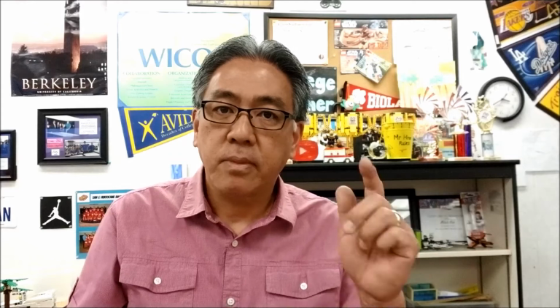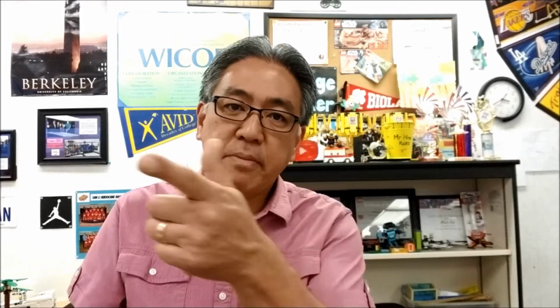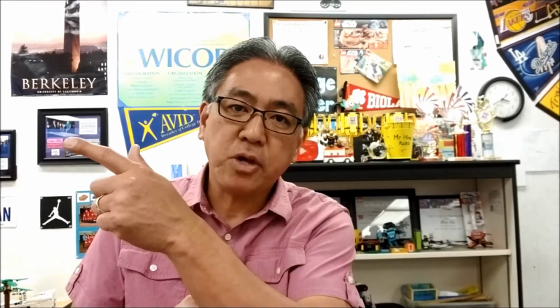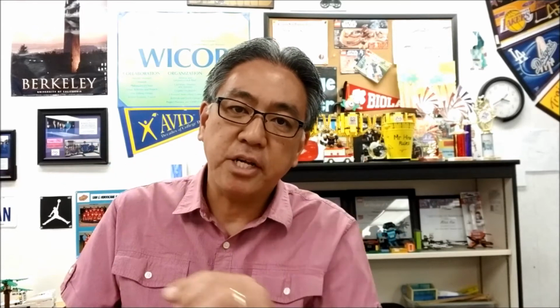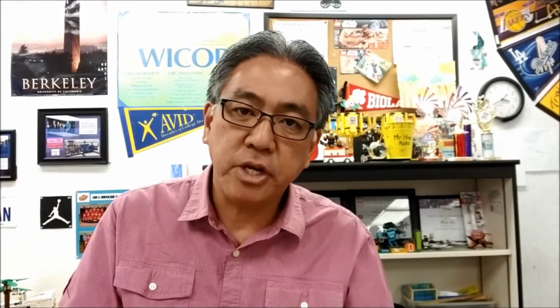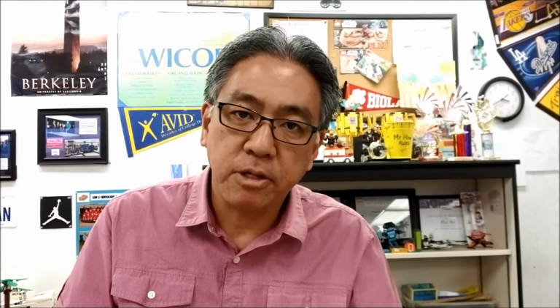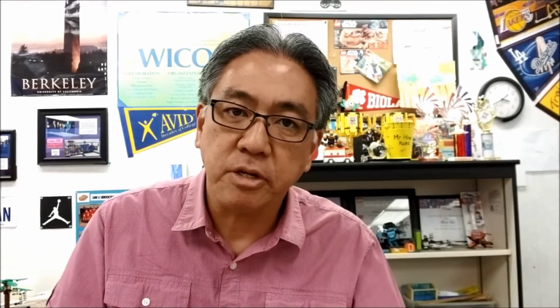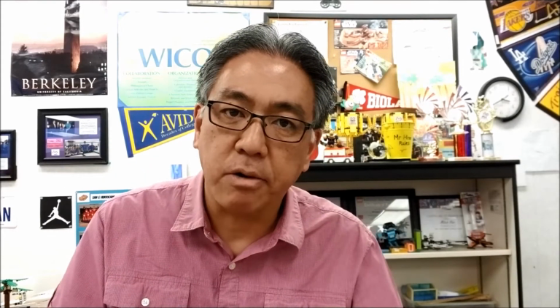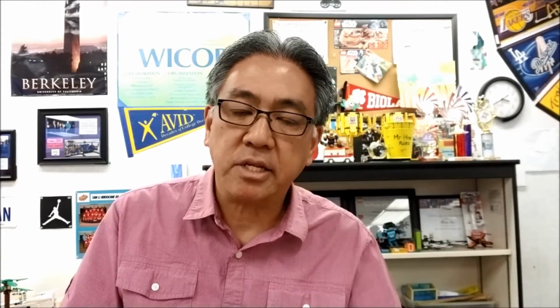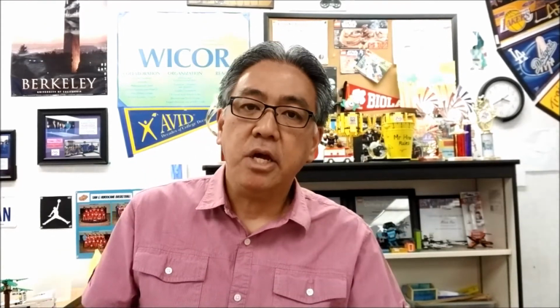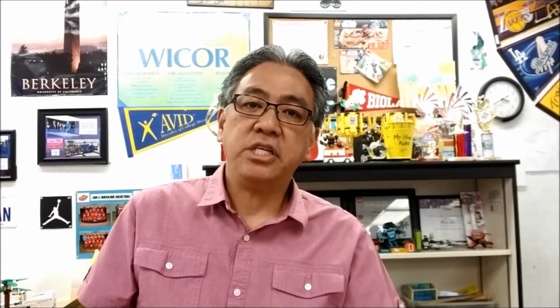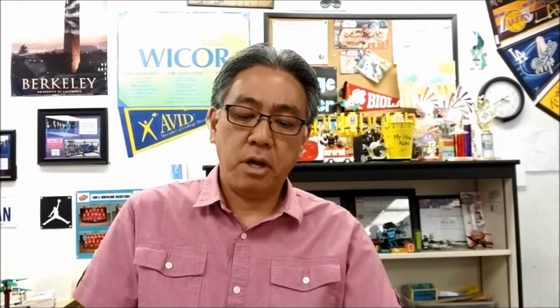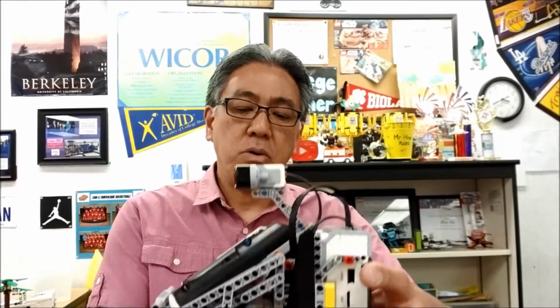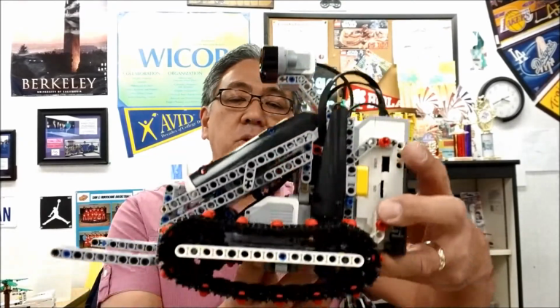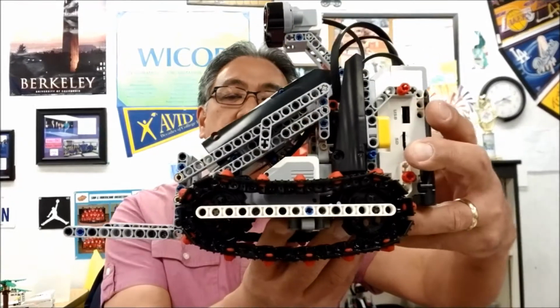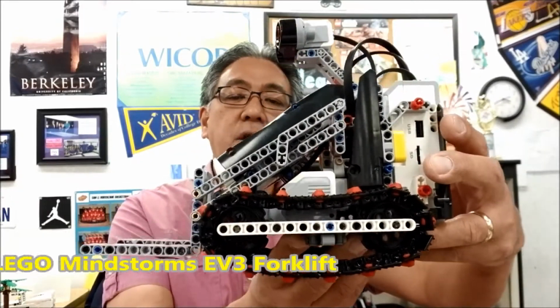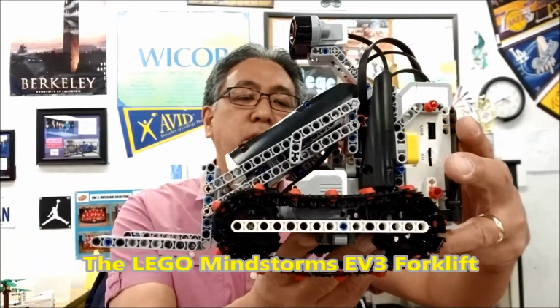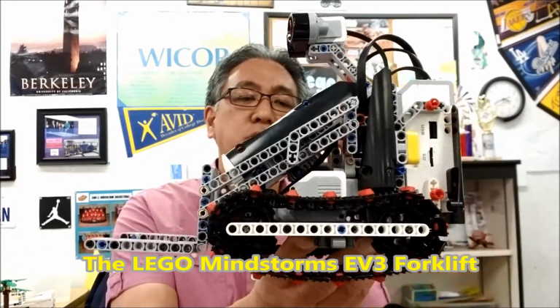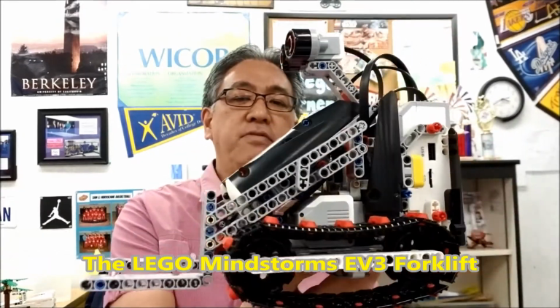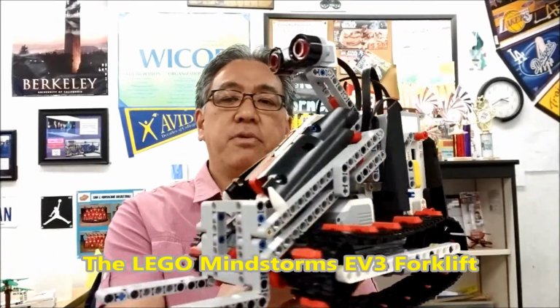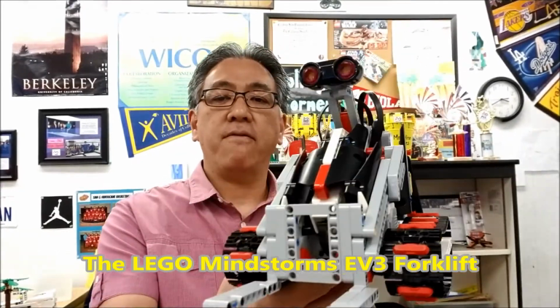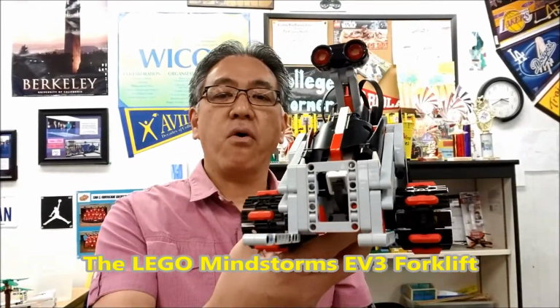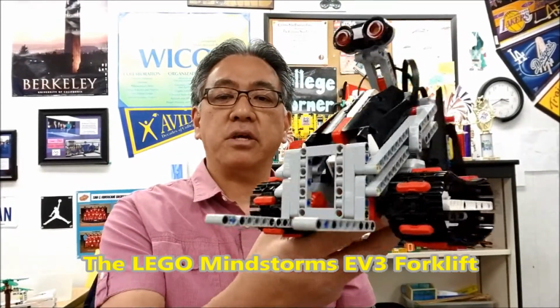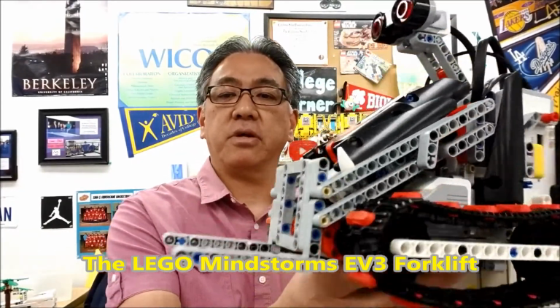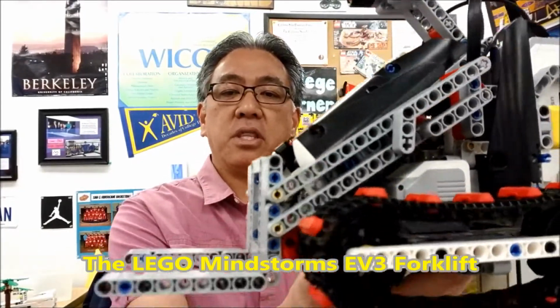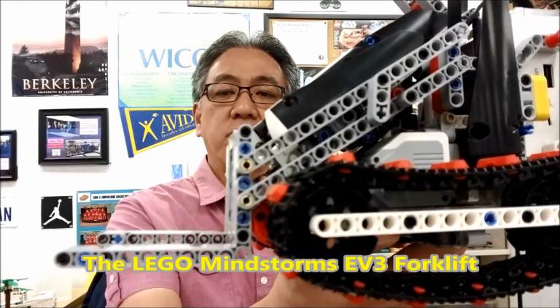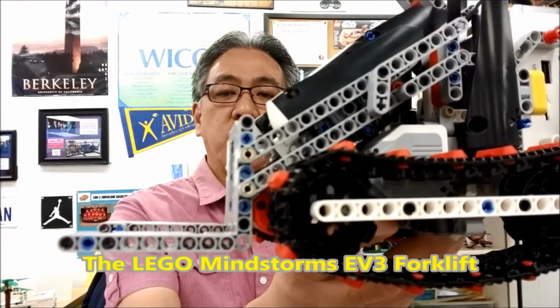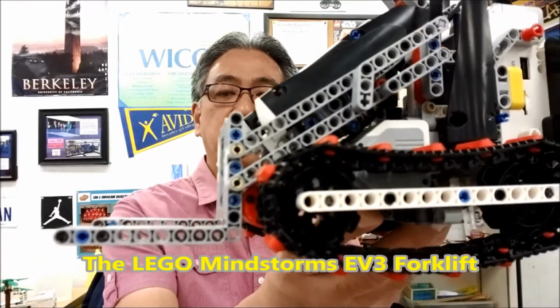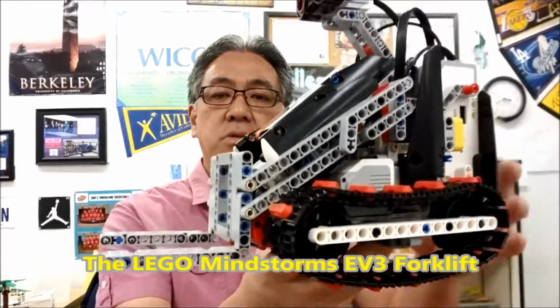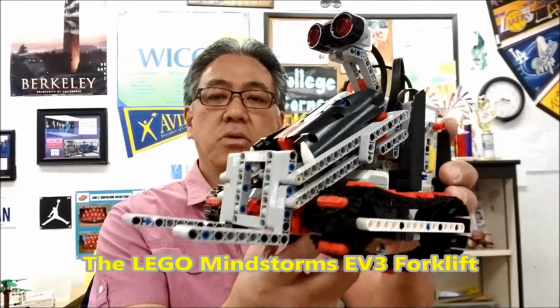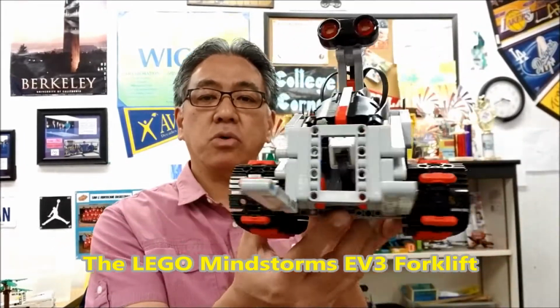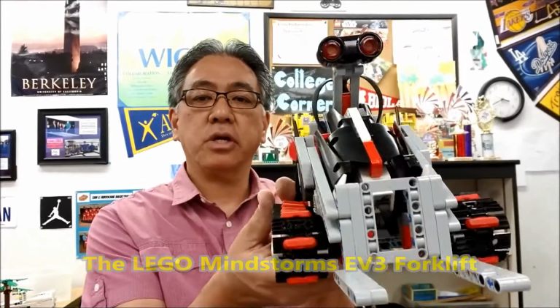Hey everybody, what's going on? It's Mr. Hino with Ms. Neal's Lego Robotics. Today's video, you have the Lego Mindstorms EV3 forklift. Look at that, dude. That's just so cool looking.